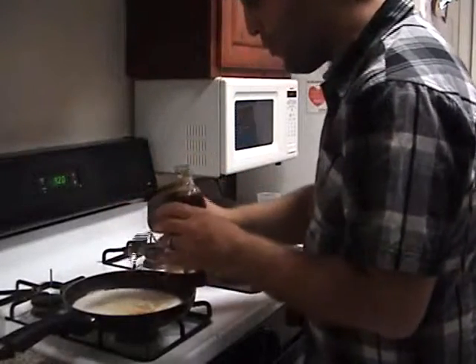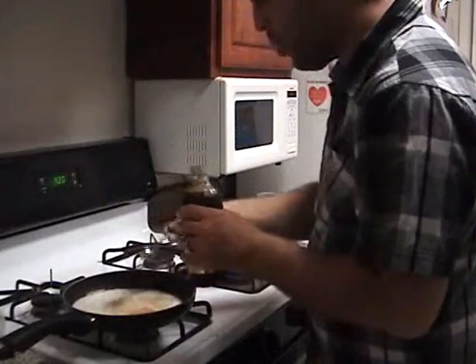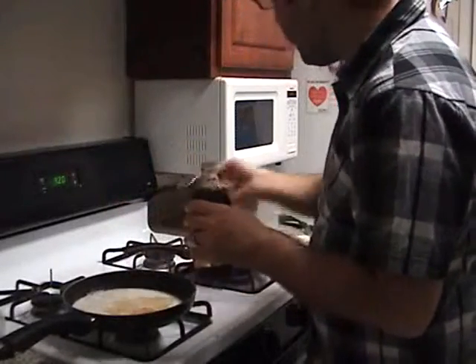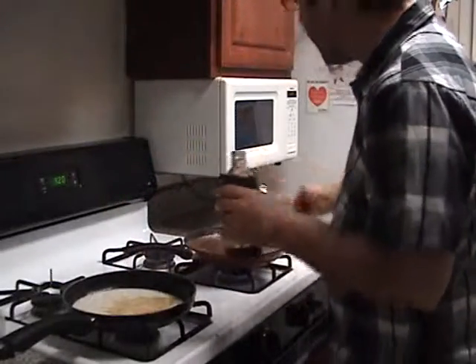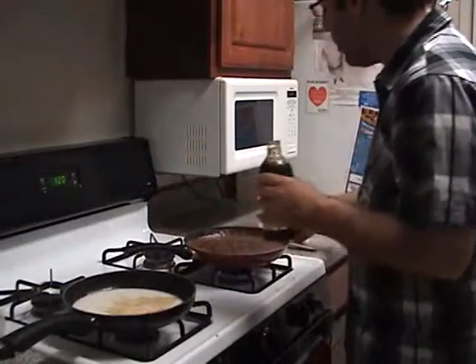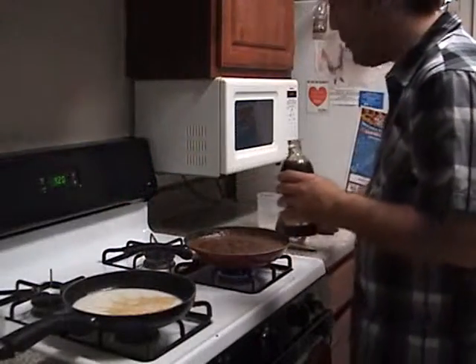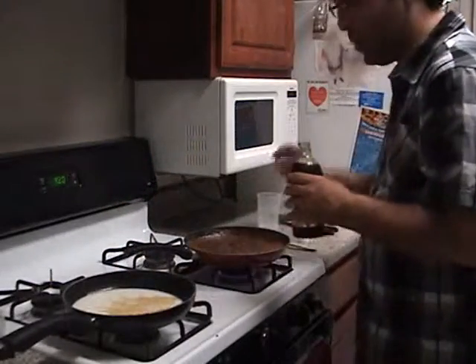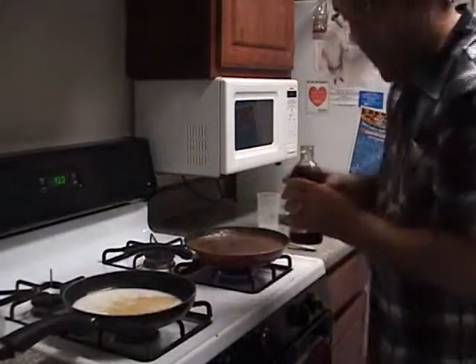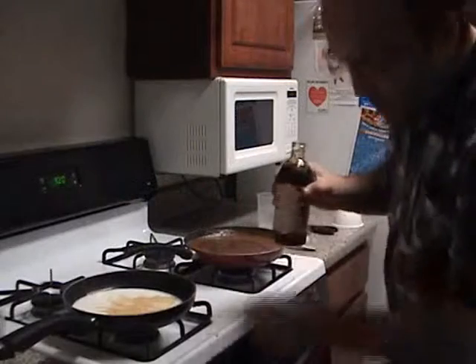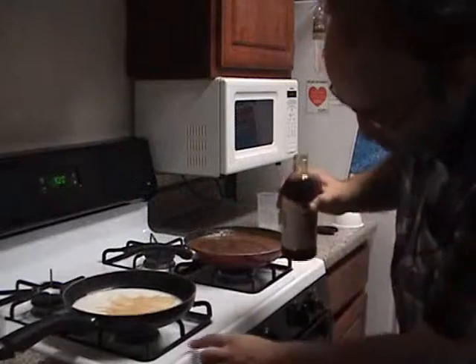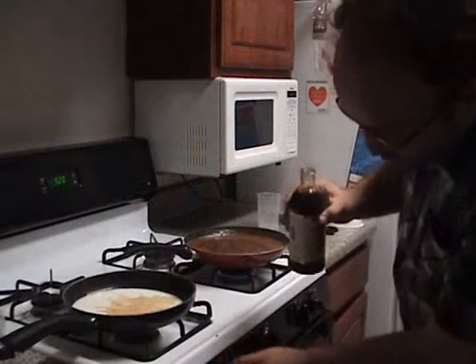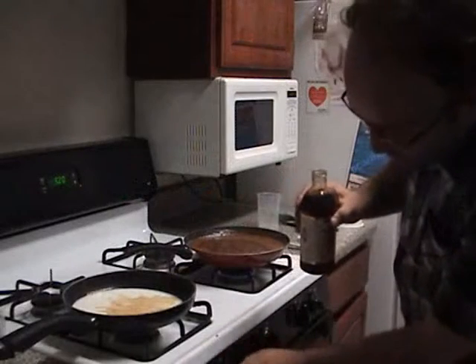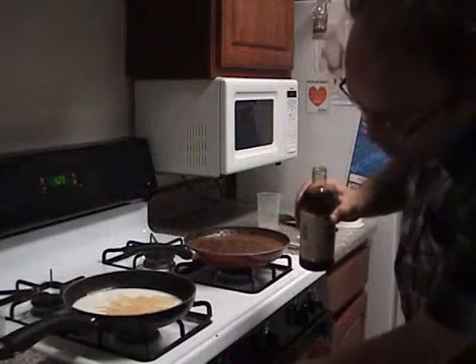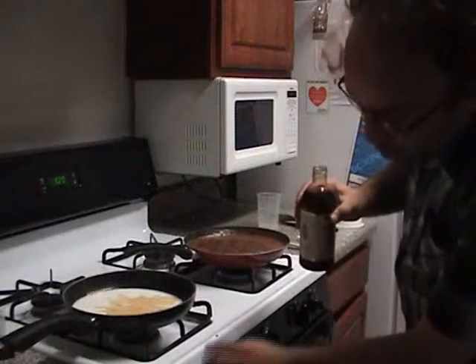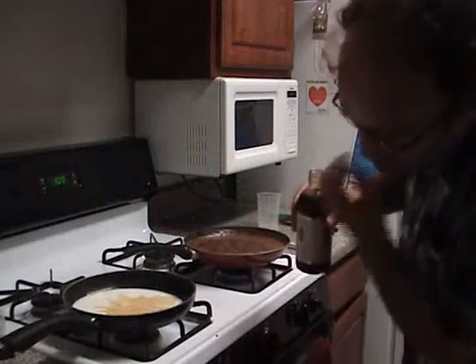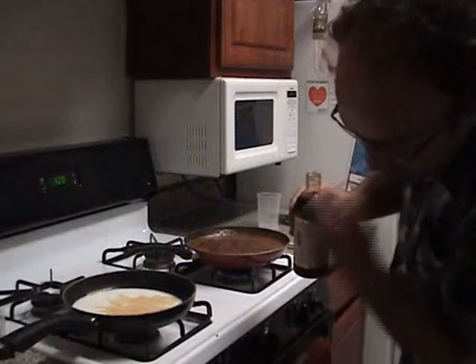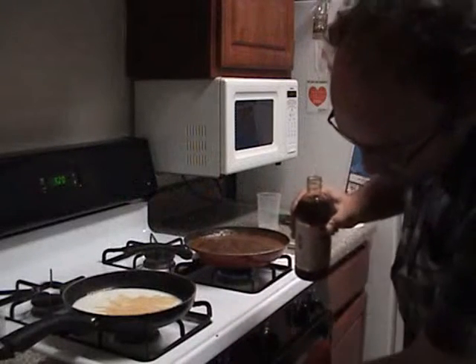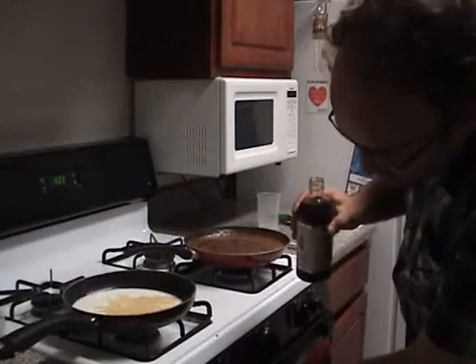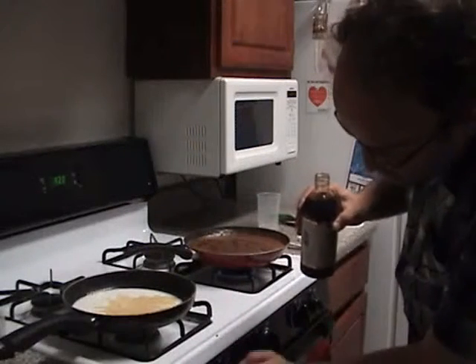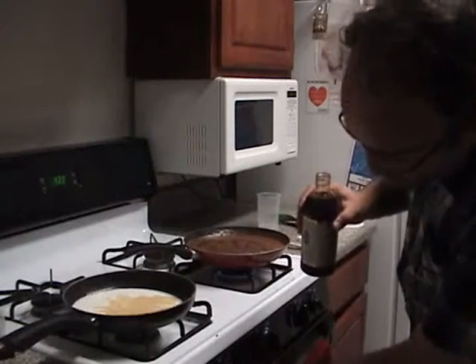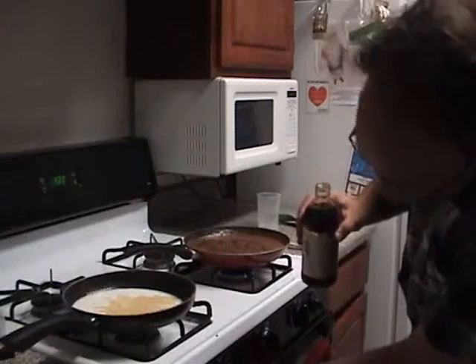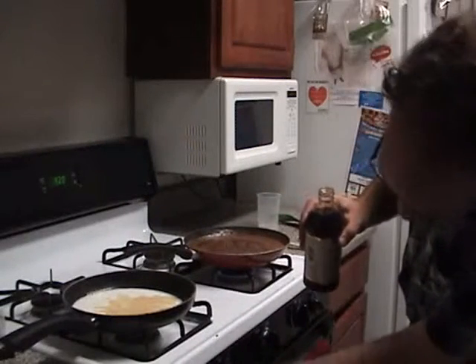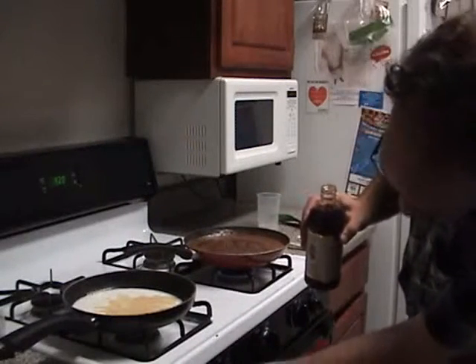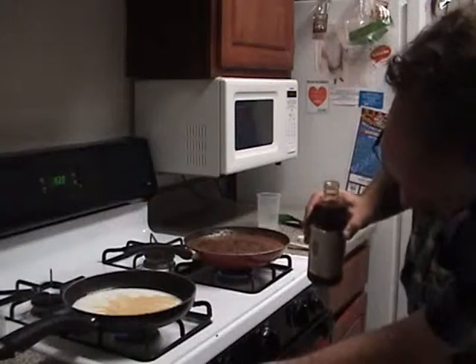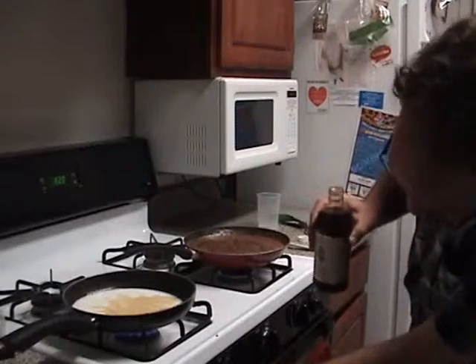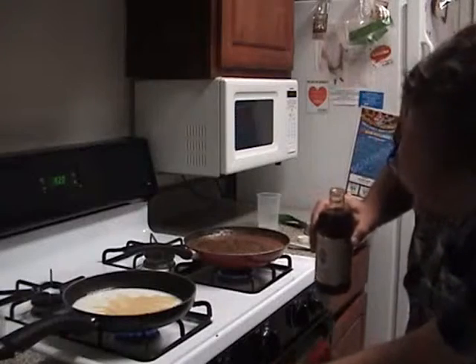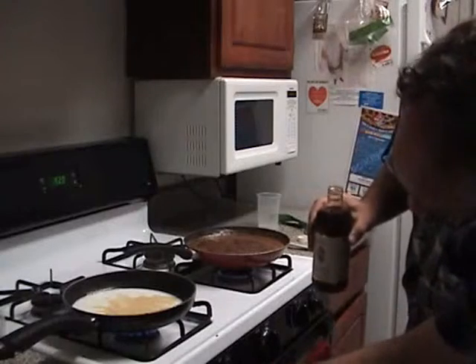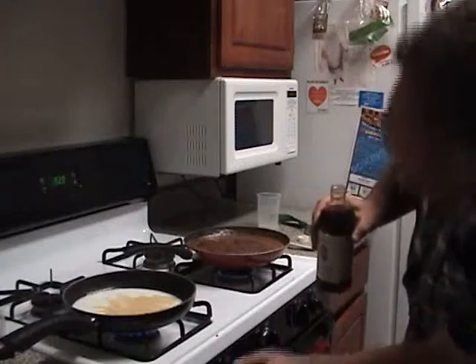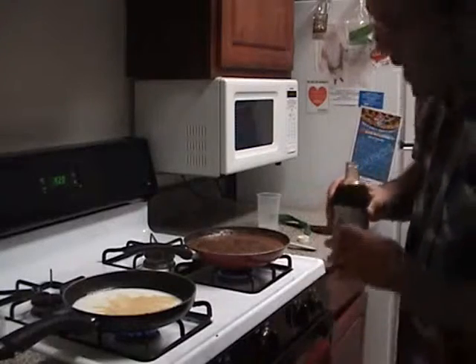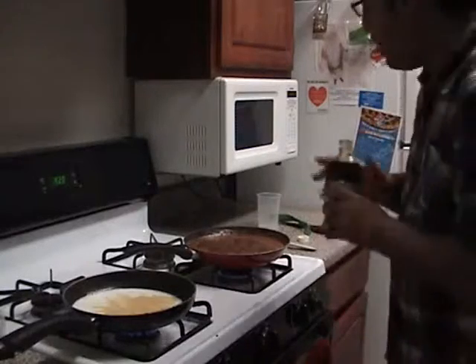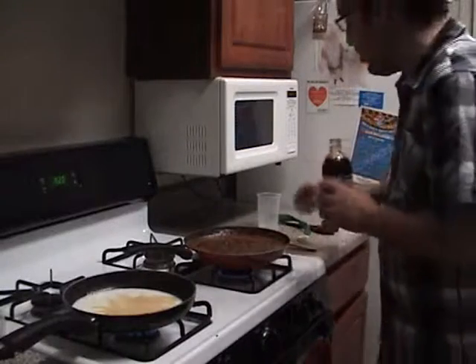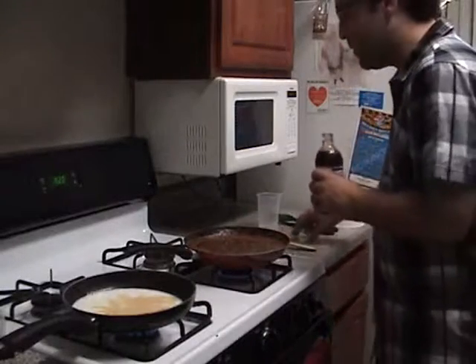One thing I like to do with the milk is place it on a low fire. Stir every now and then.